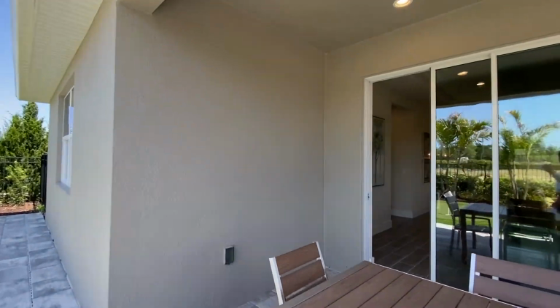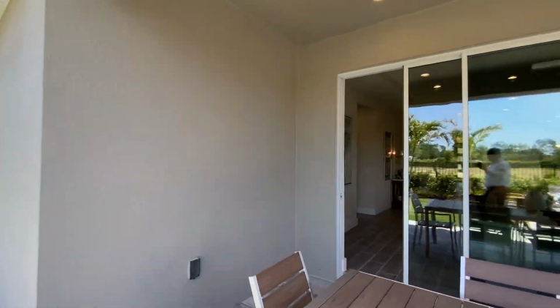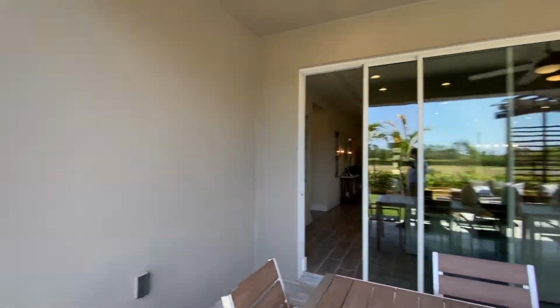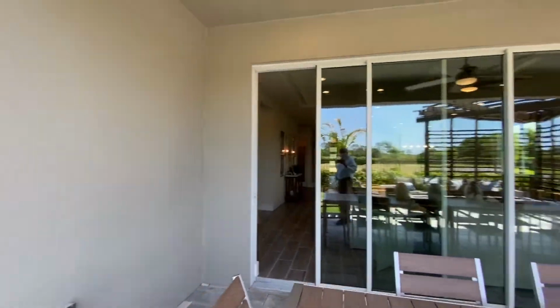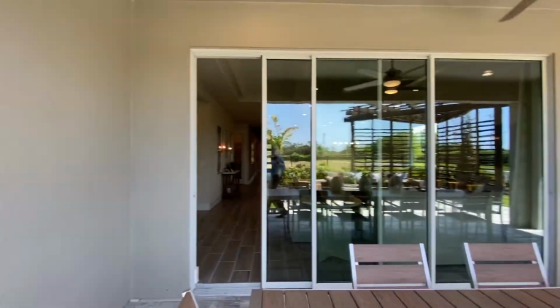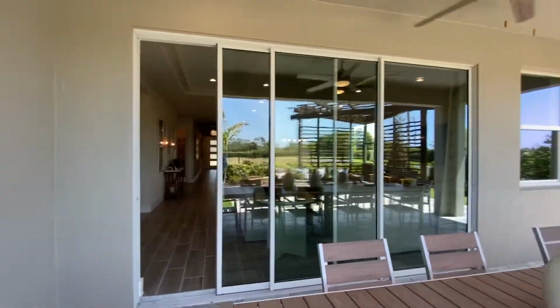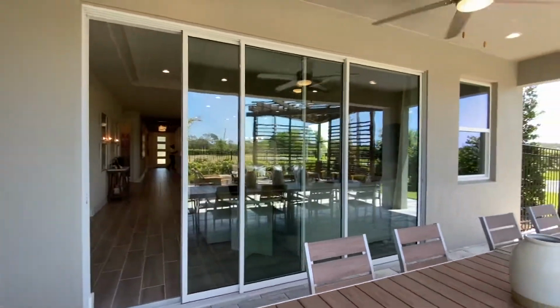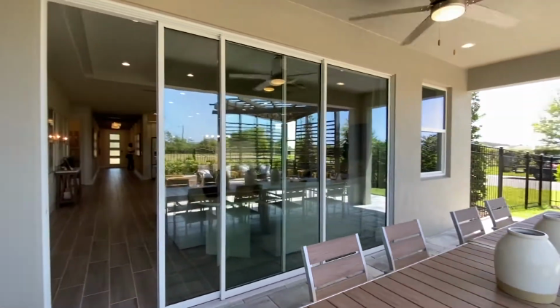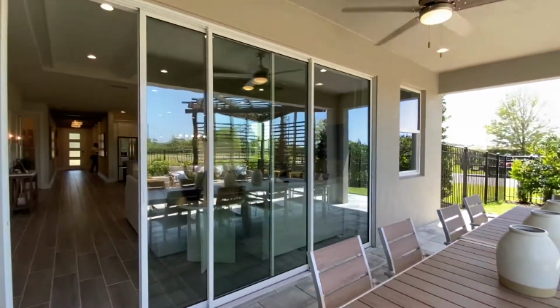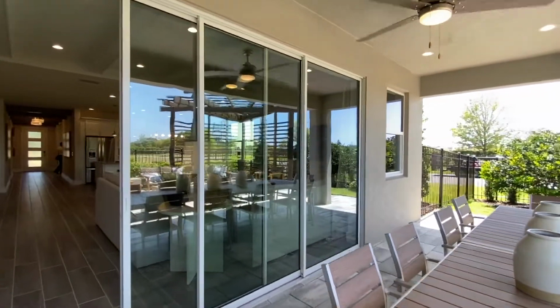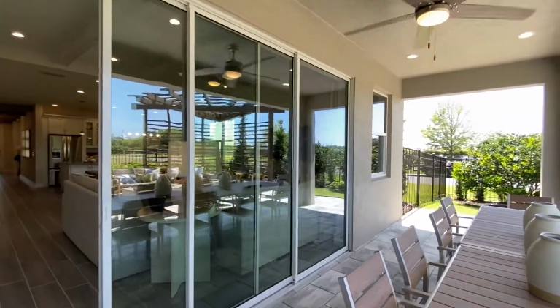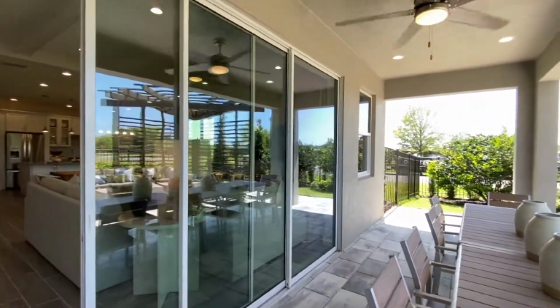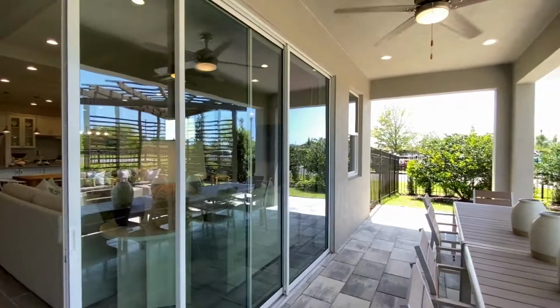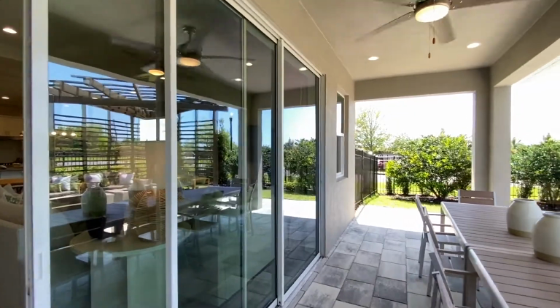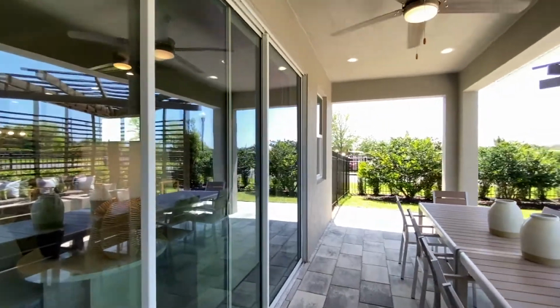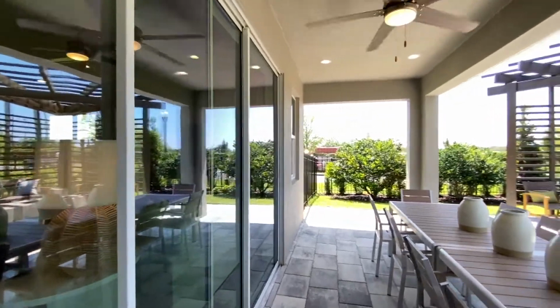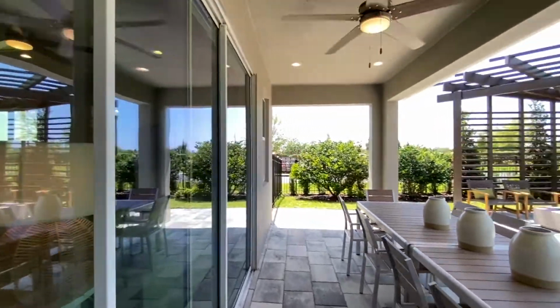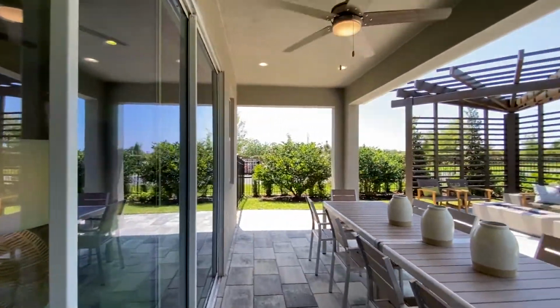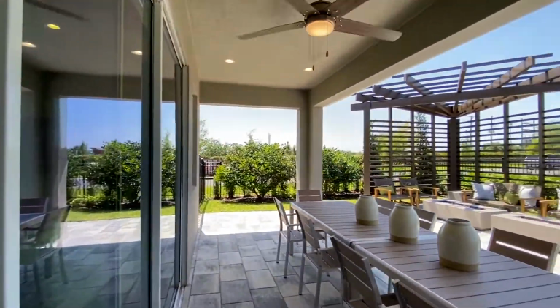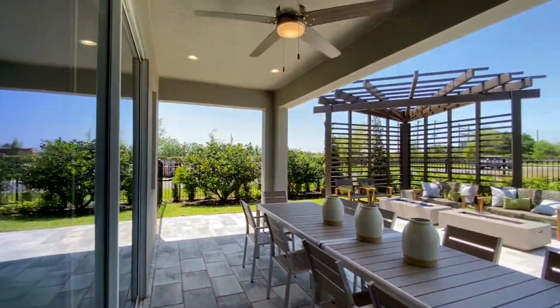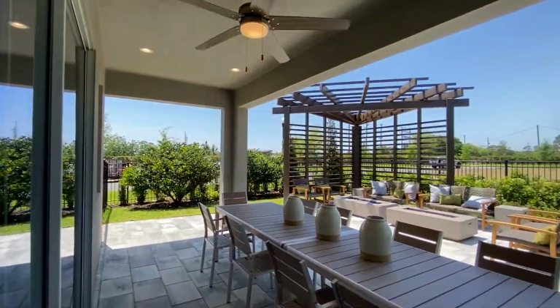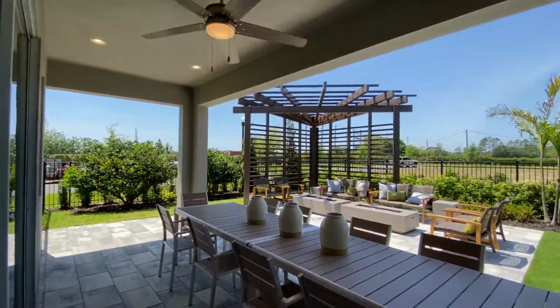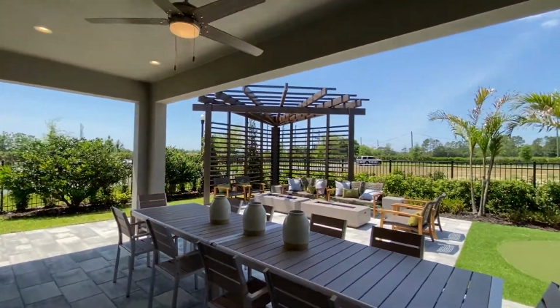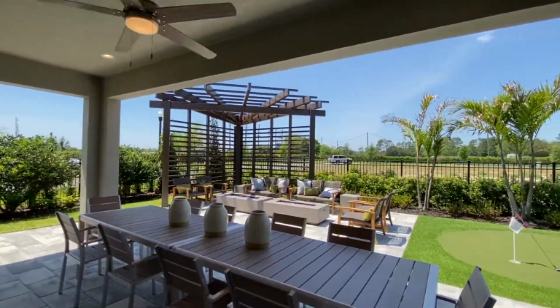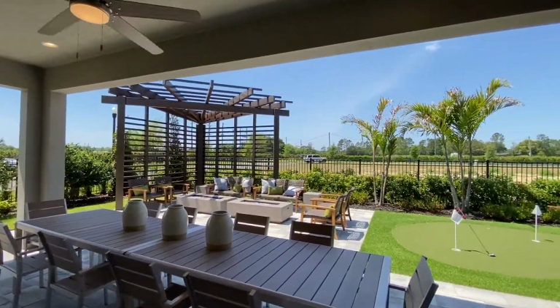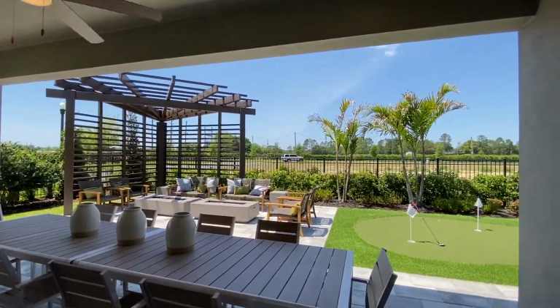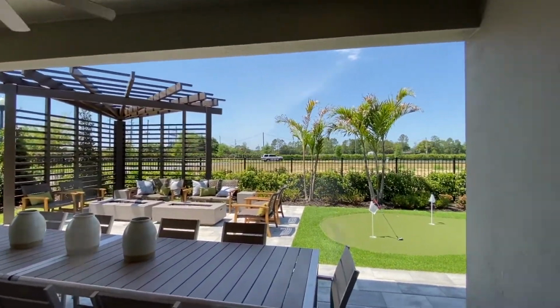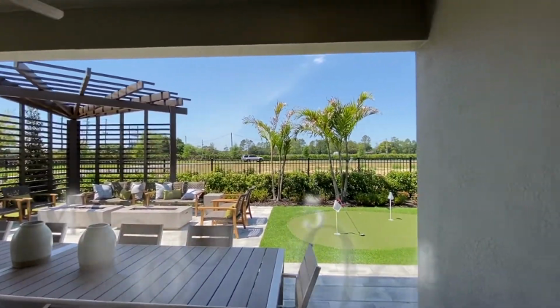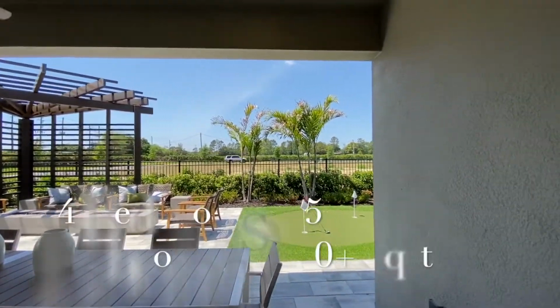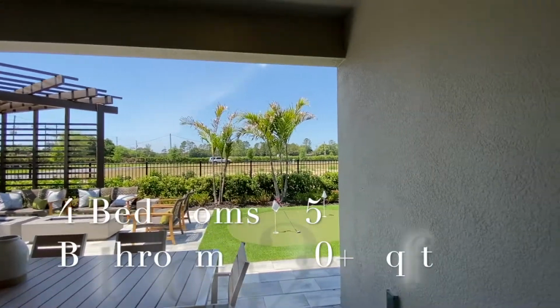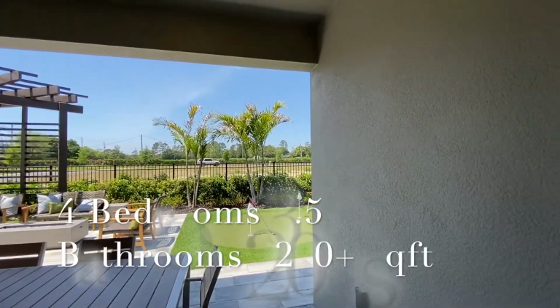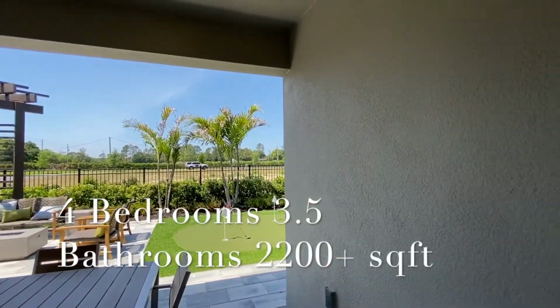And now we're going to go back indoors, but let me give you another view of outdoors again. Isn't that nice?